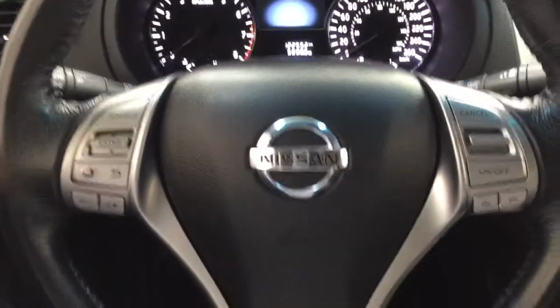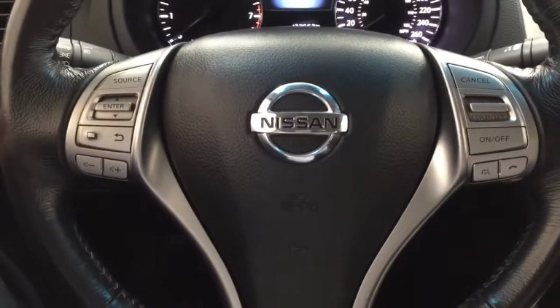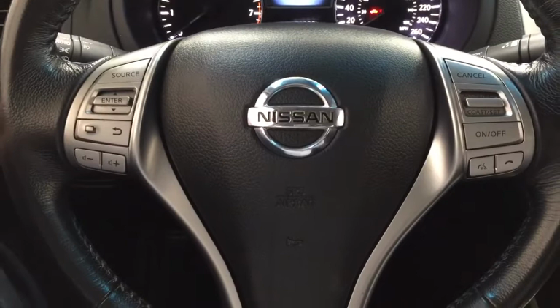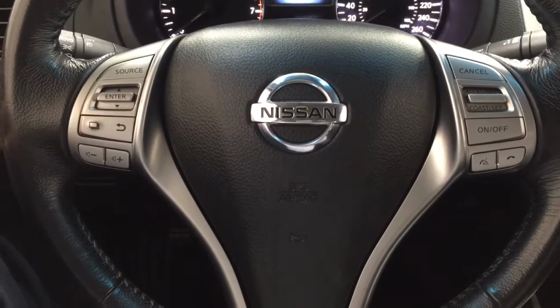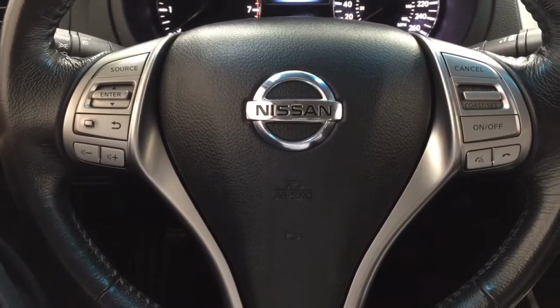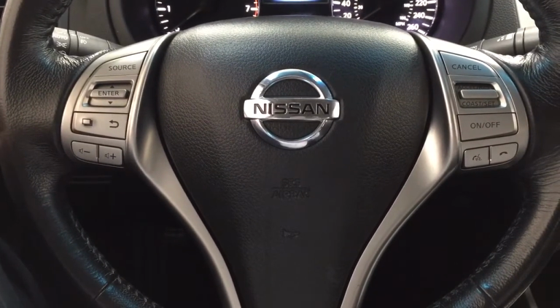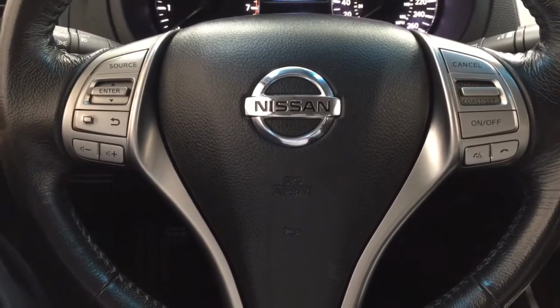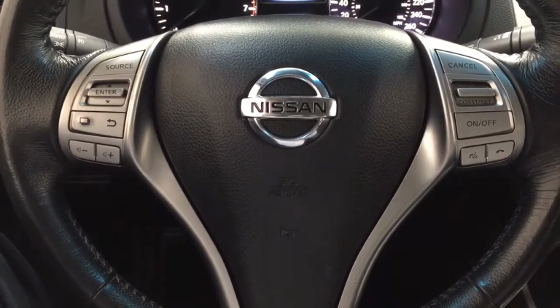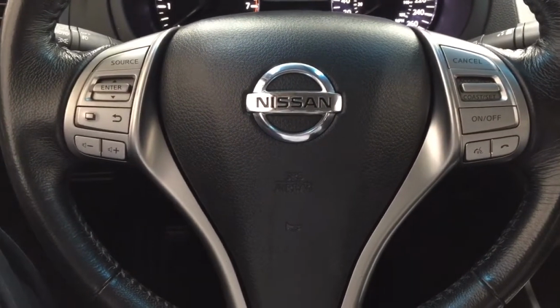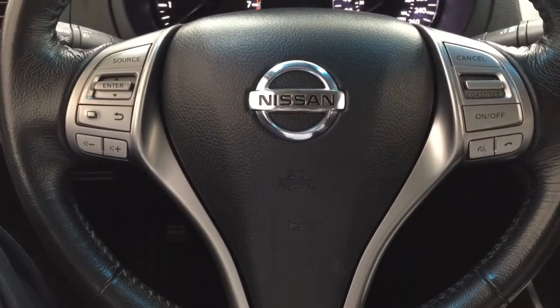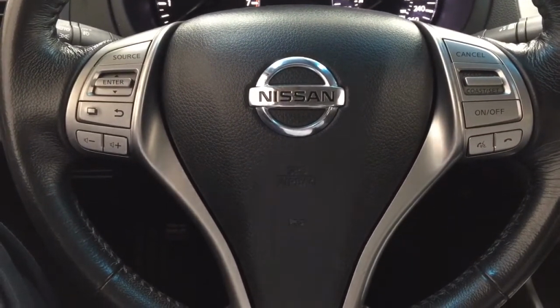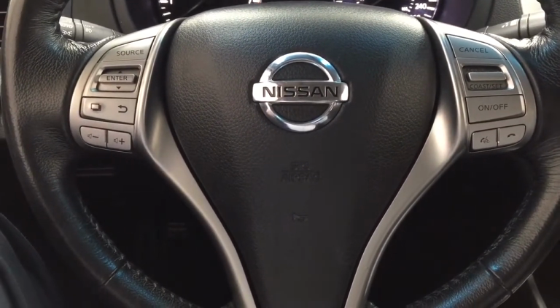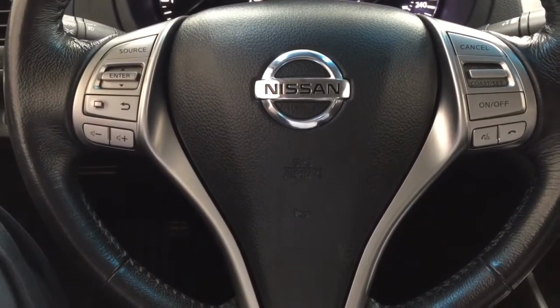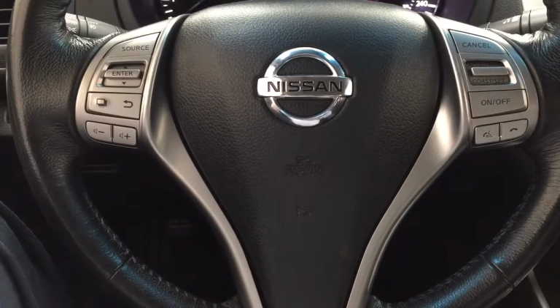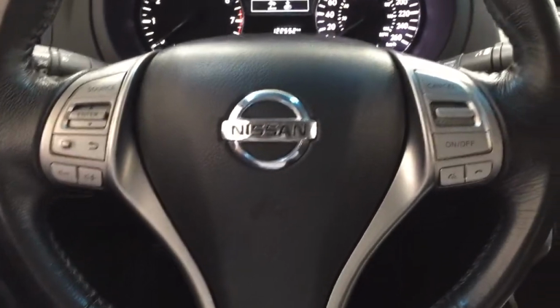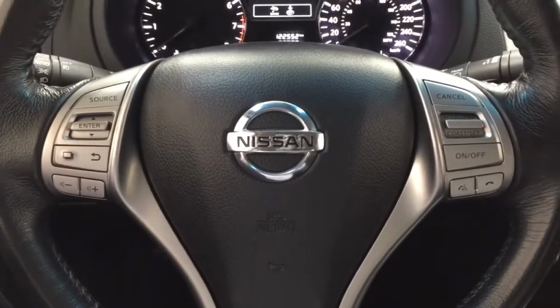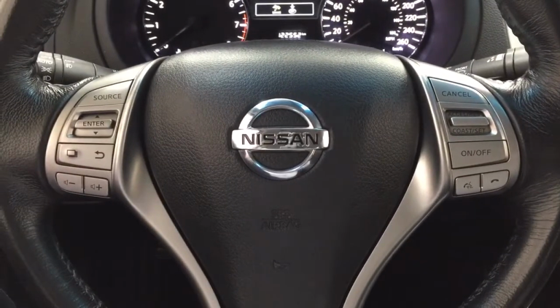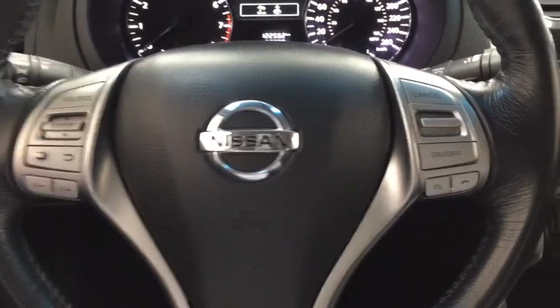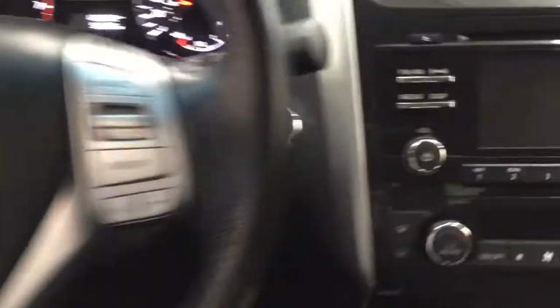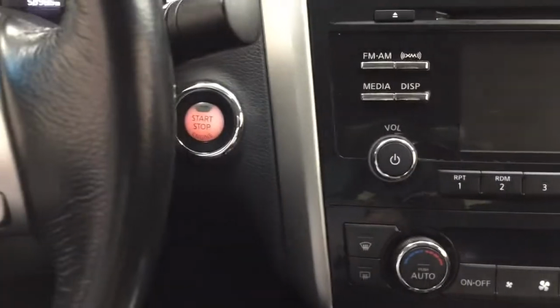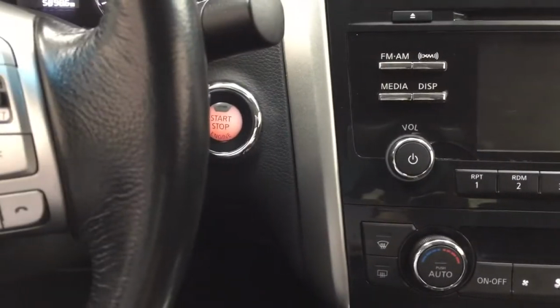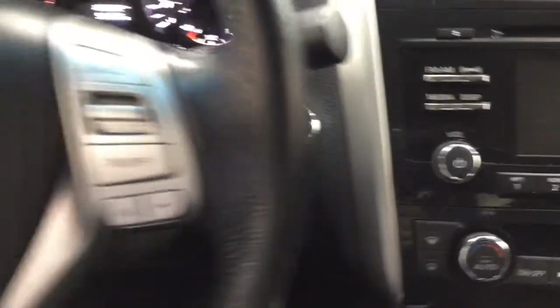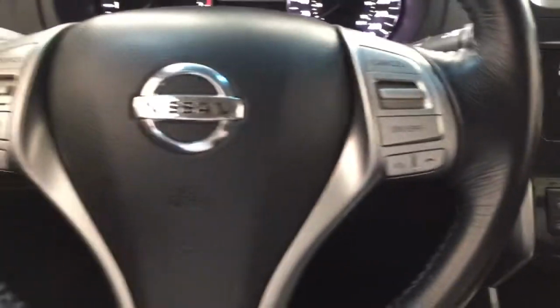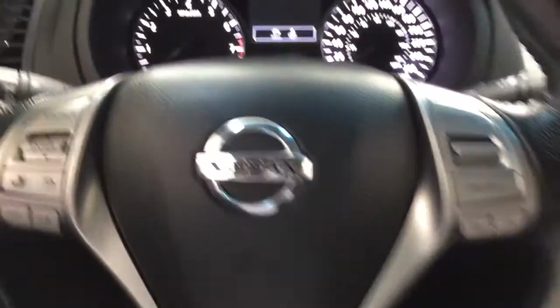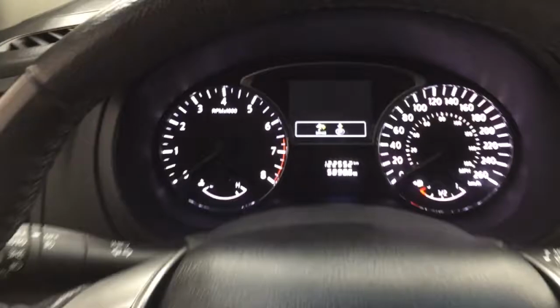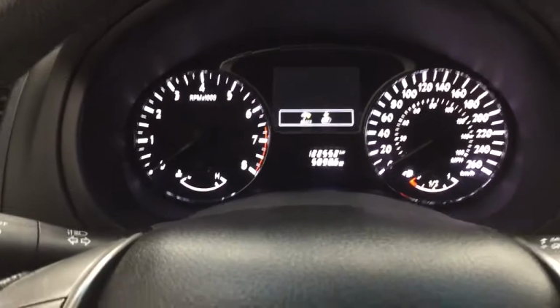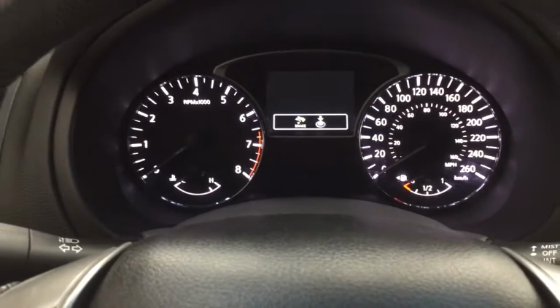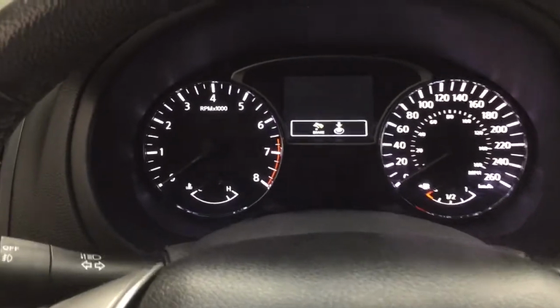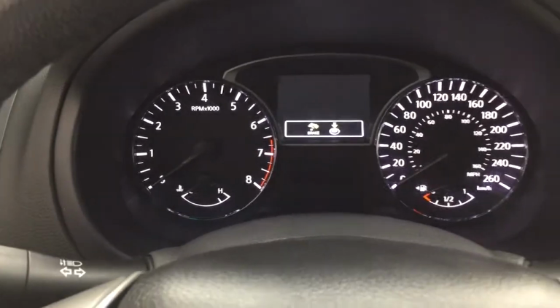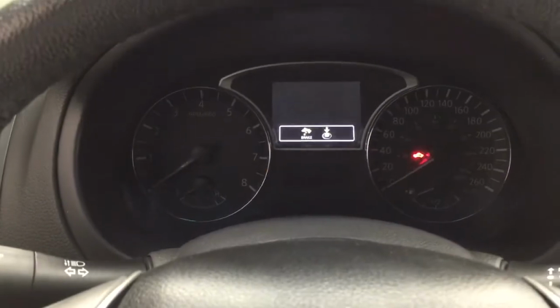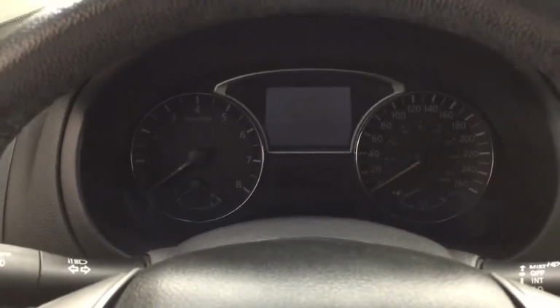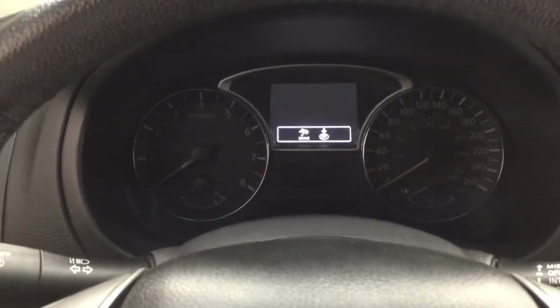A couple of the controls on the steering wheel include your source, scroll function, volume control, and cruise control. You'll also have your push button start — all you have to do is put your foot on the brake, hit the push button, and it will start up for you automatically.